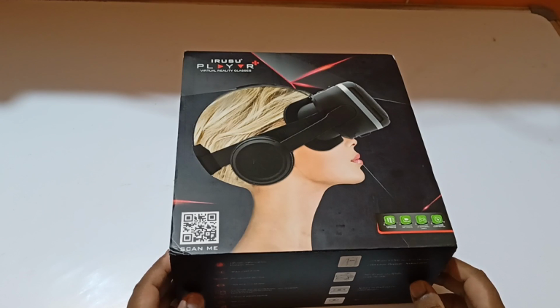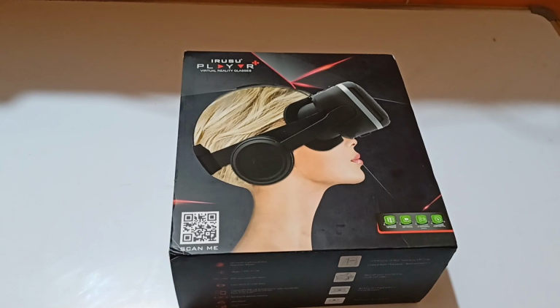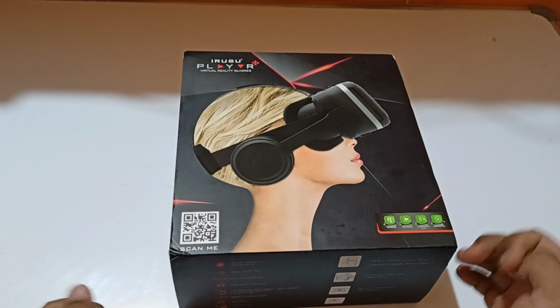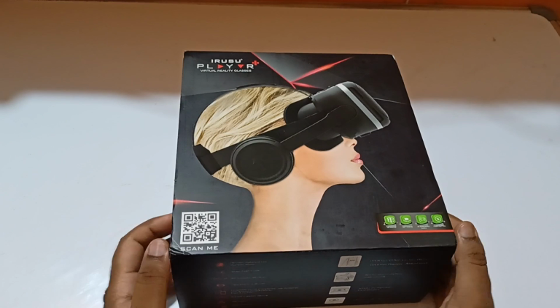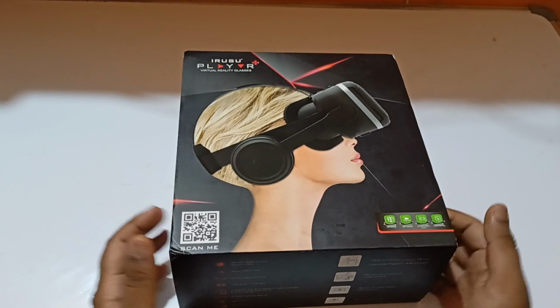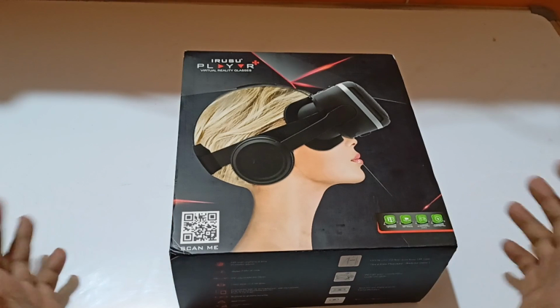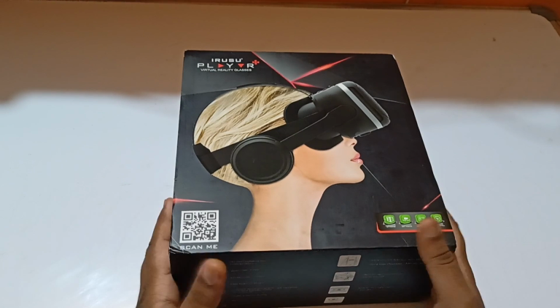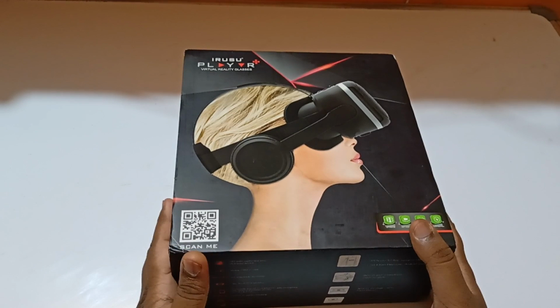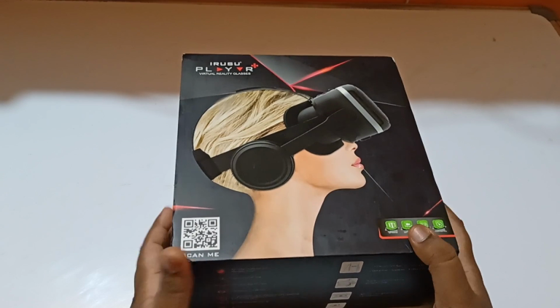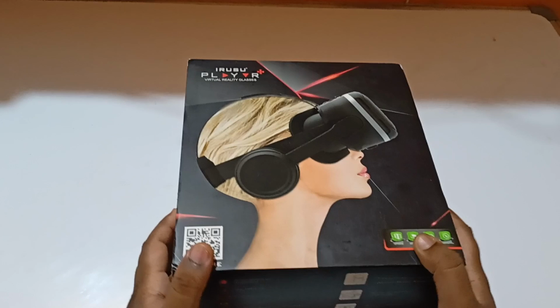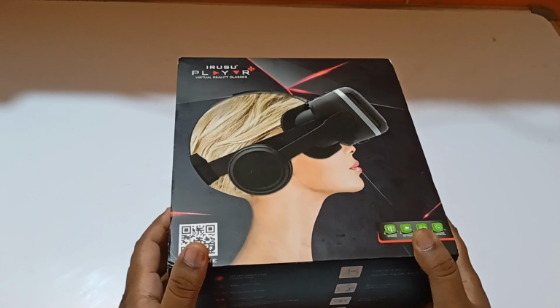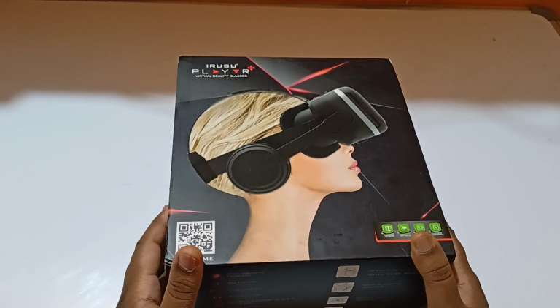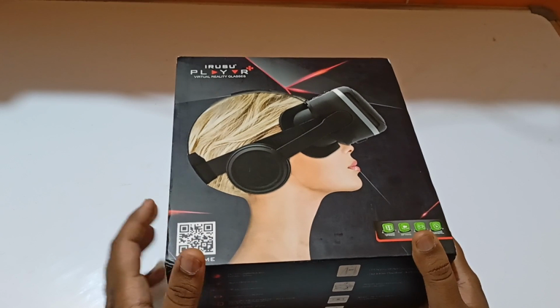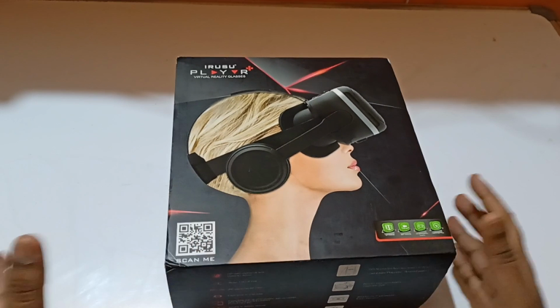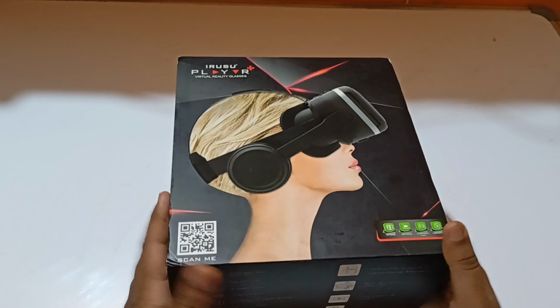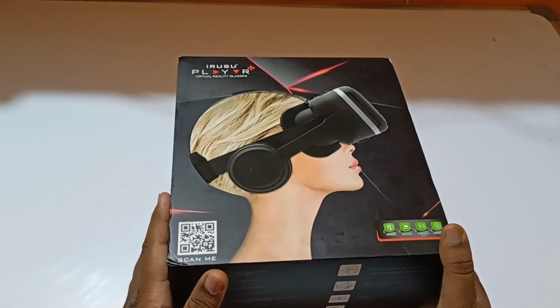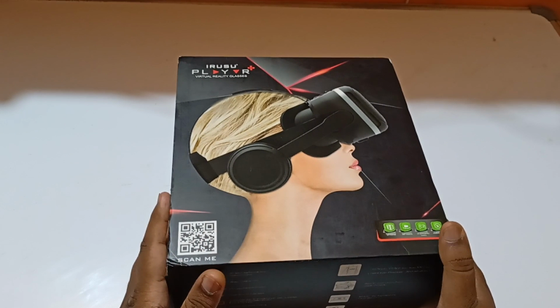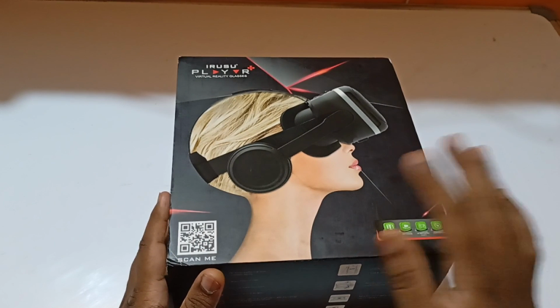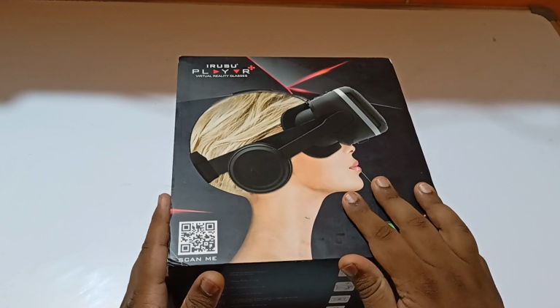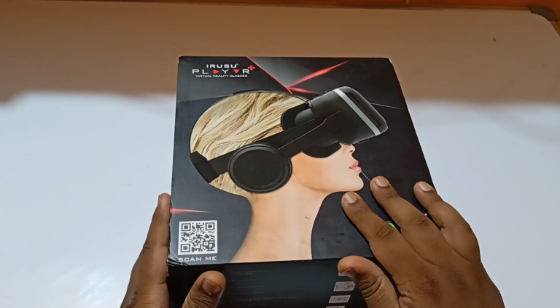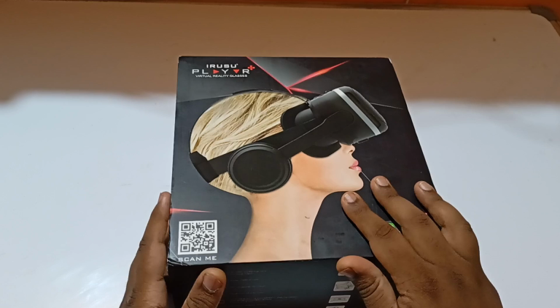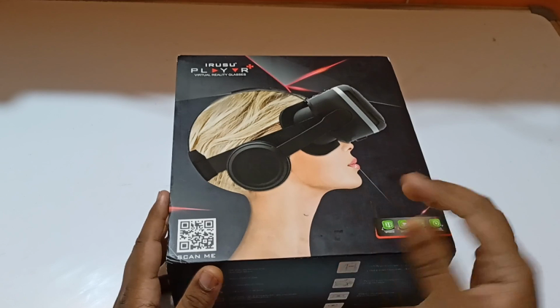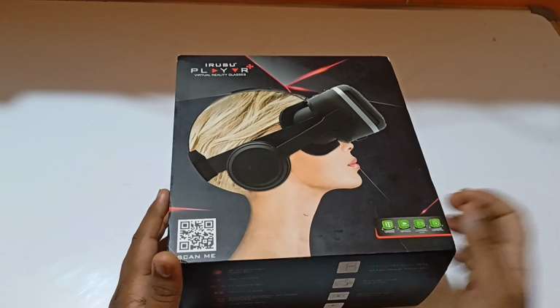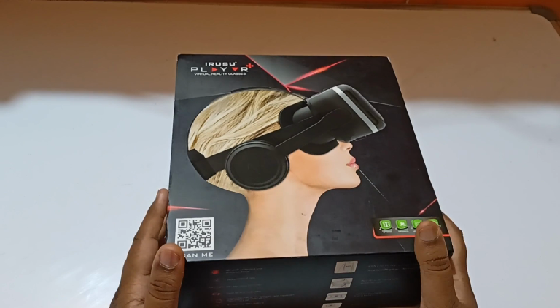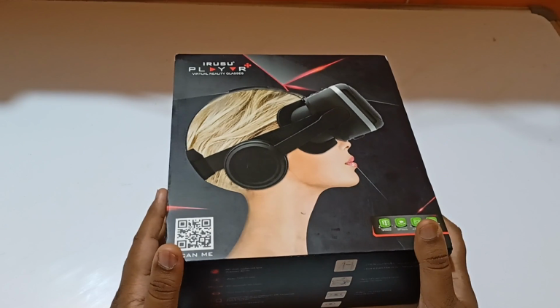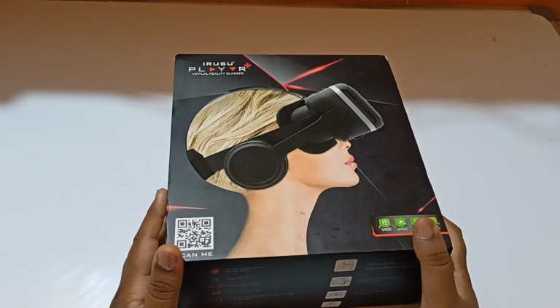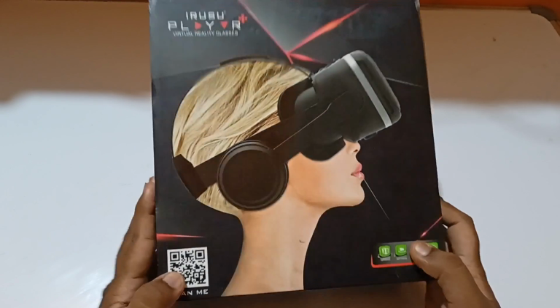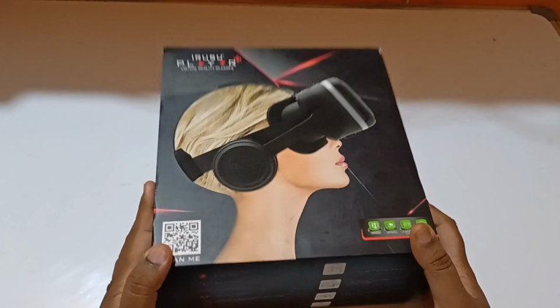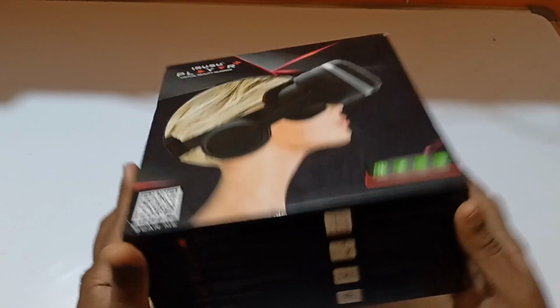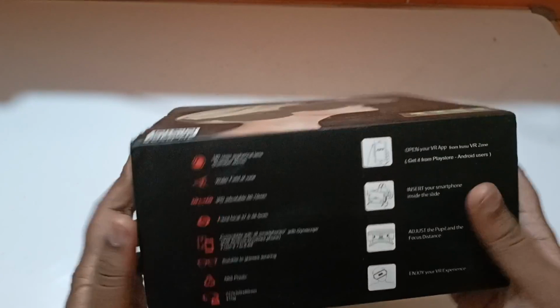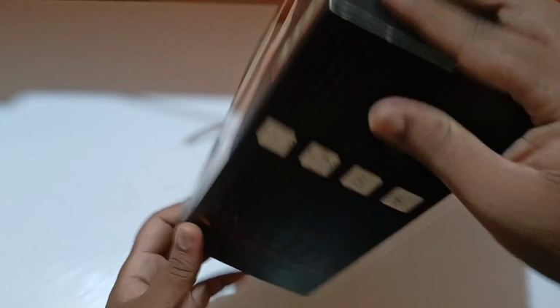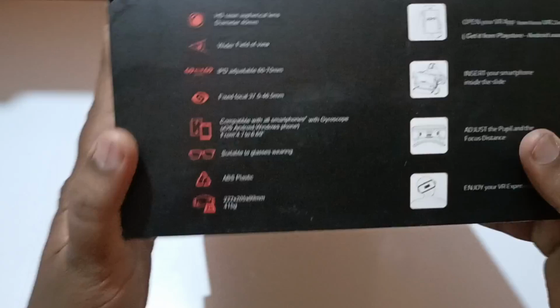Hi guys, this is Modern Techies. Today we are going to unbox and review the Irisu Player Plus virtual reality headset, which also includes a wireless remote. Let's quickly look into it.